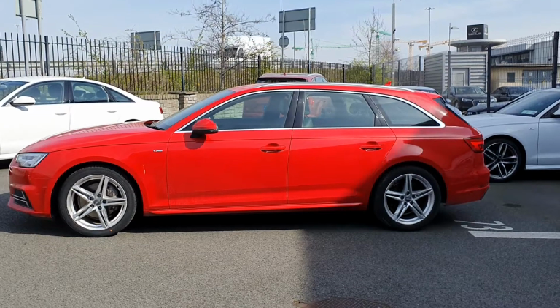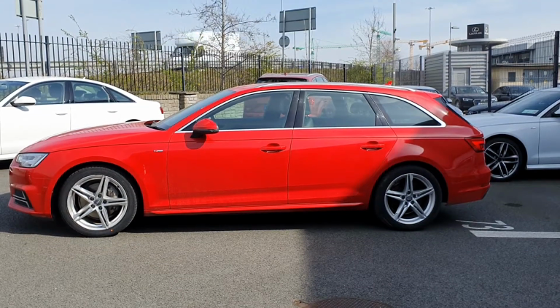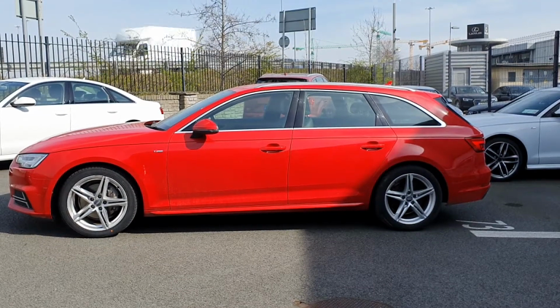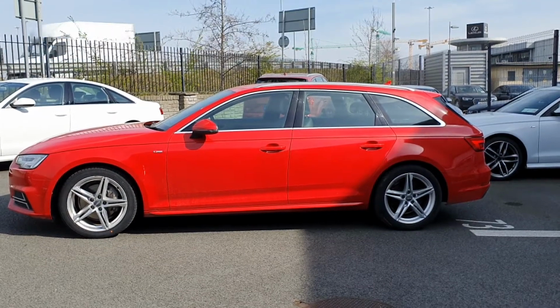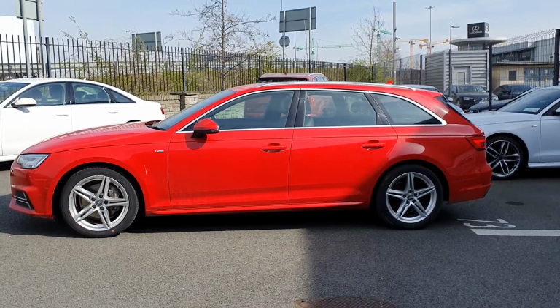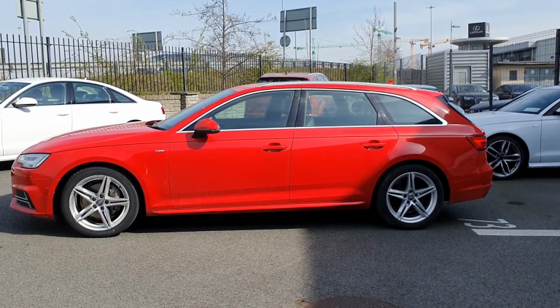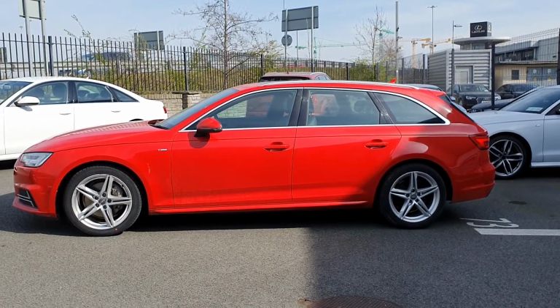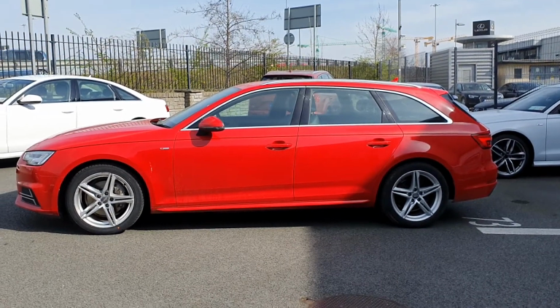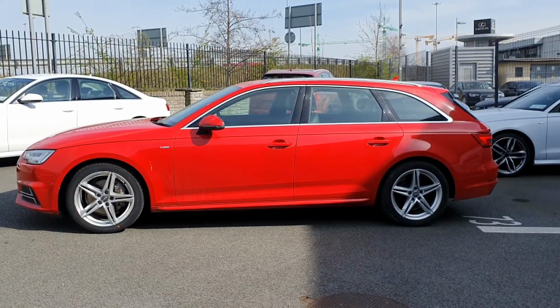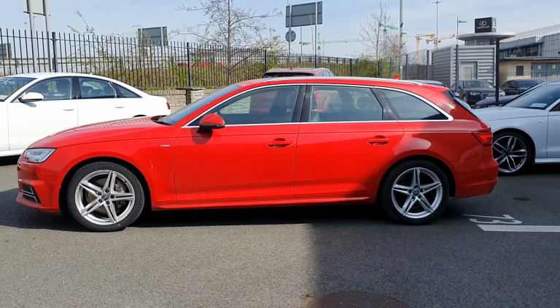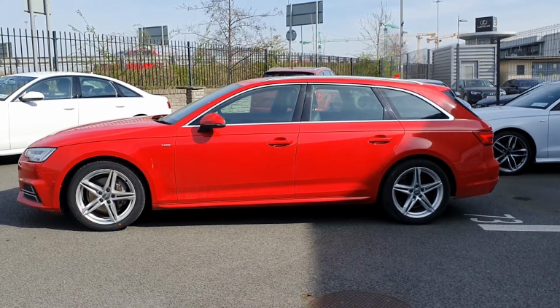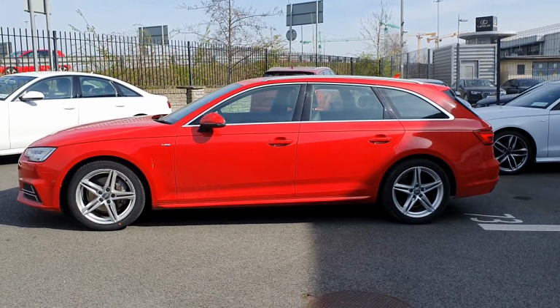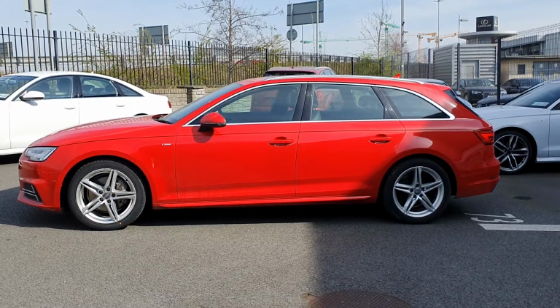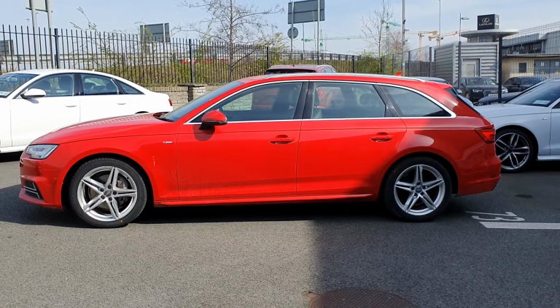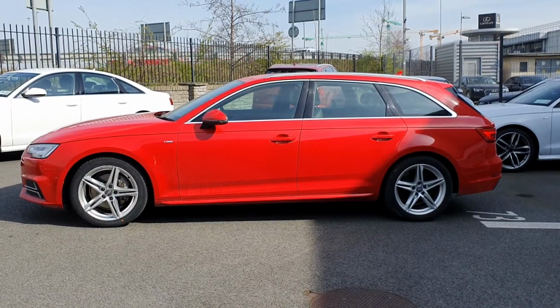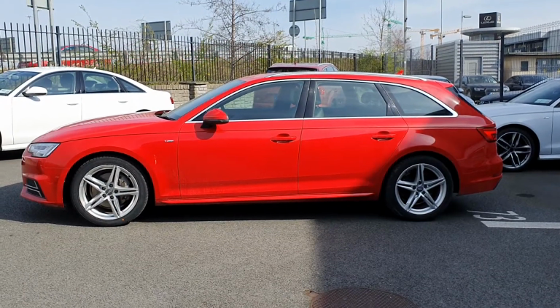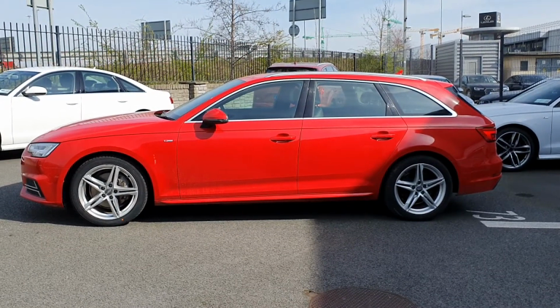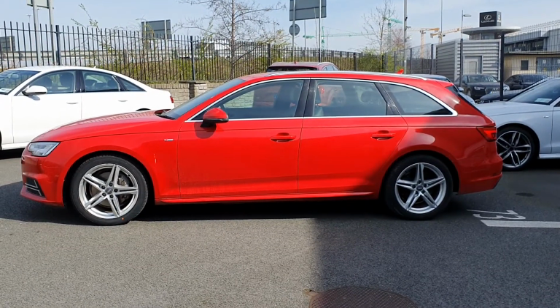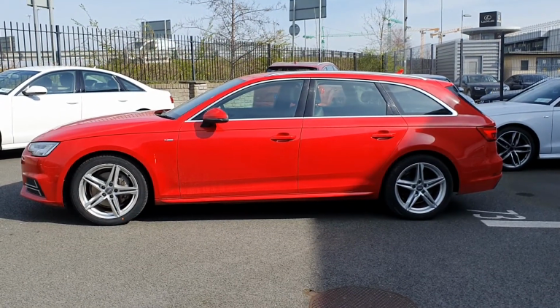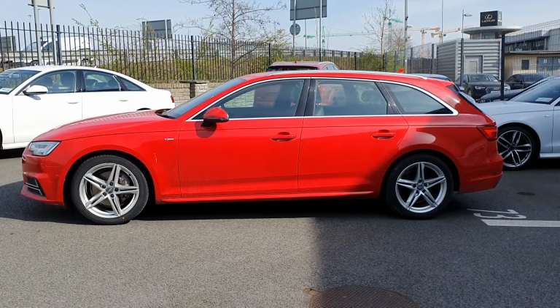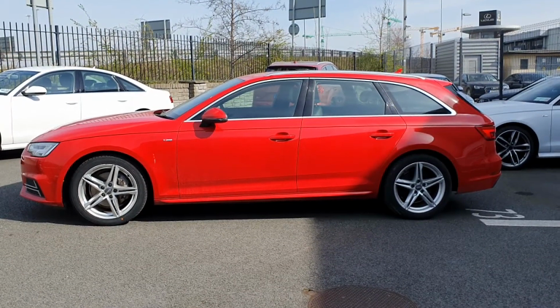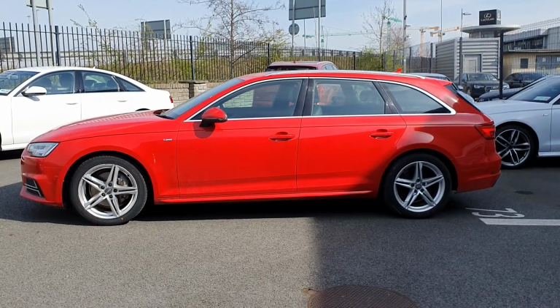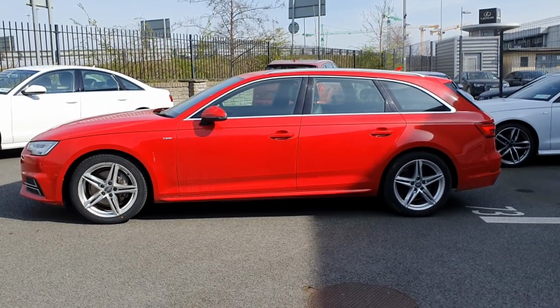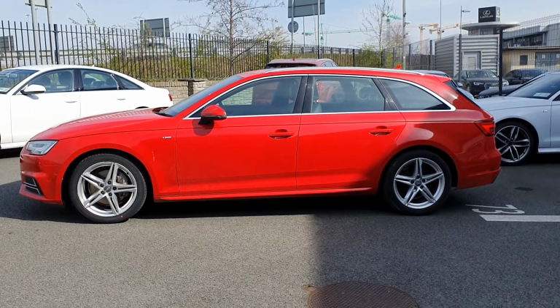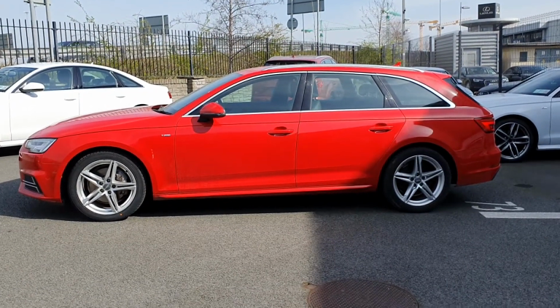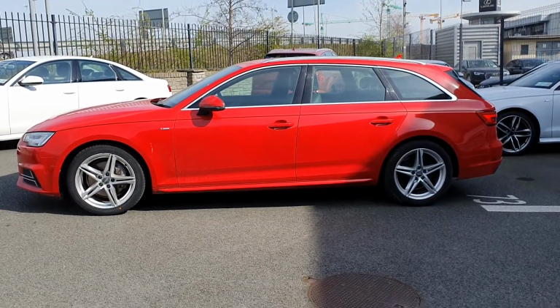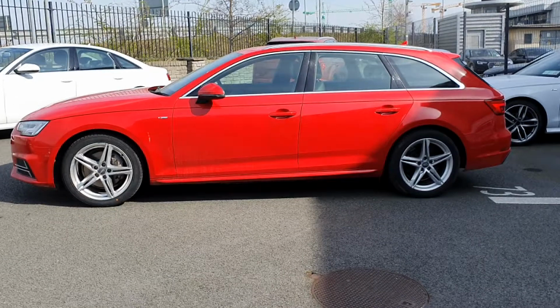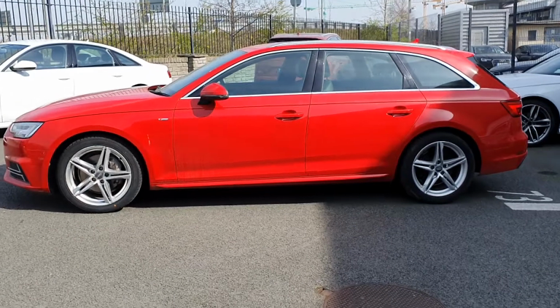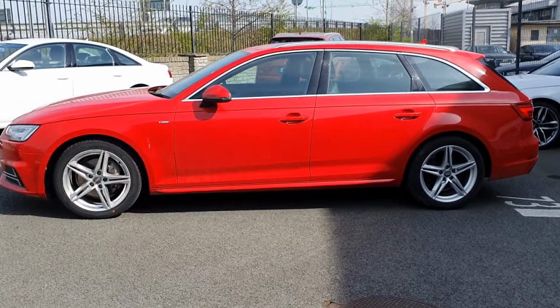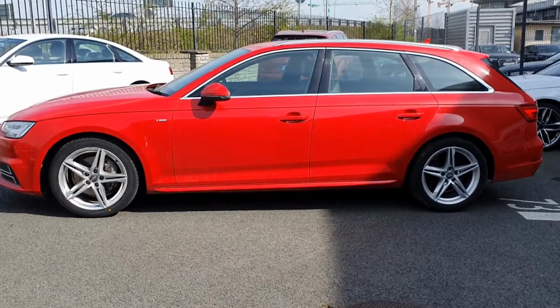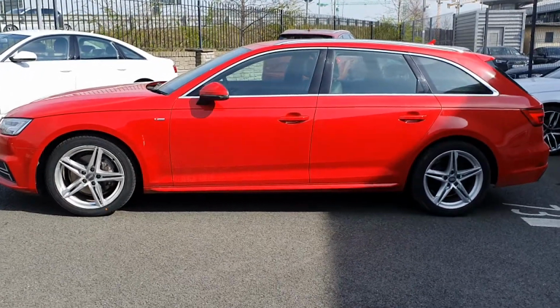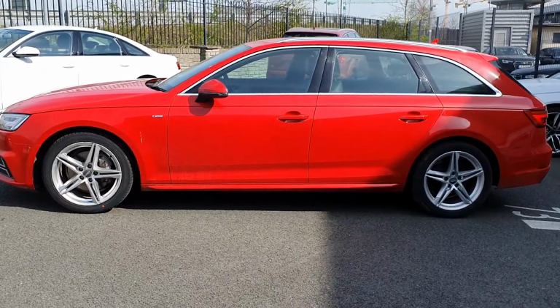Hi and welcome to Audi Nord Dublin approved used online. Today we have this stunning Tango red metallic Audi A4 Avant. This is an S line, 2 litre TDI automatic.